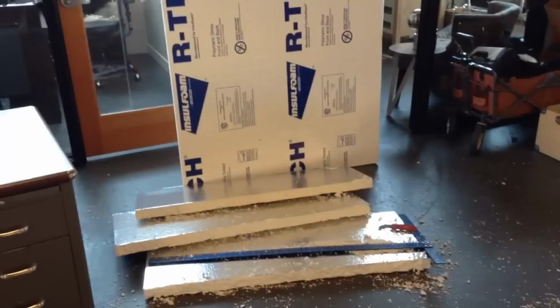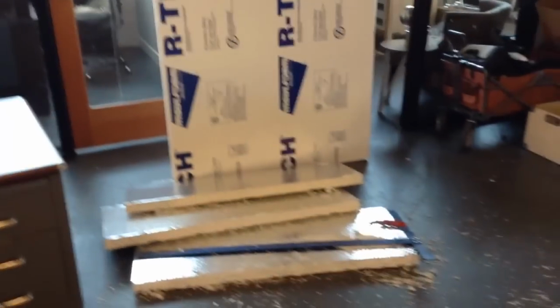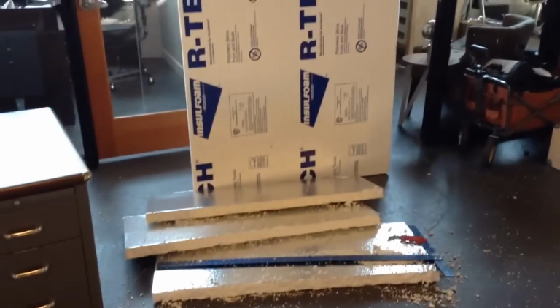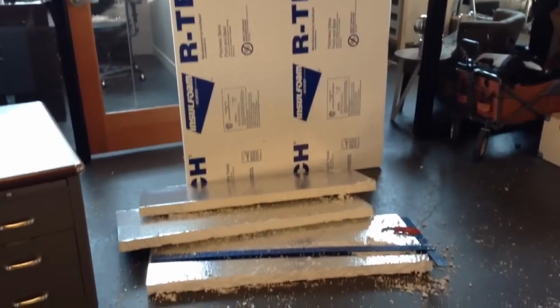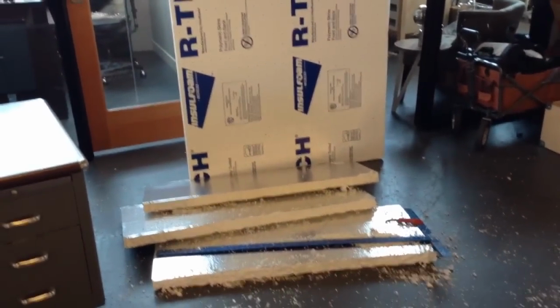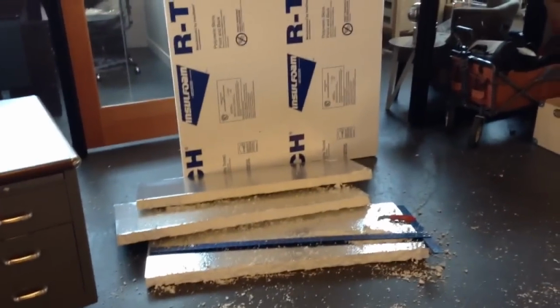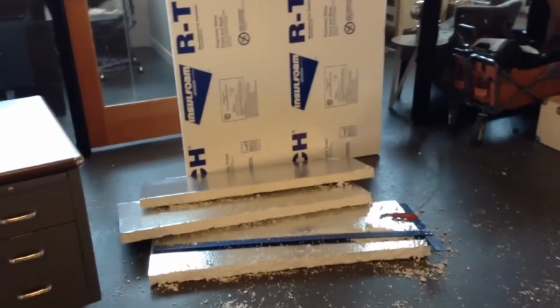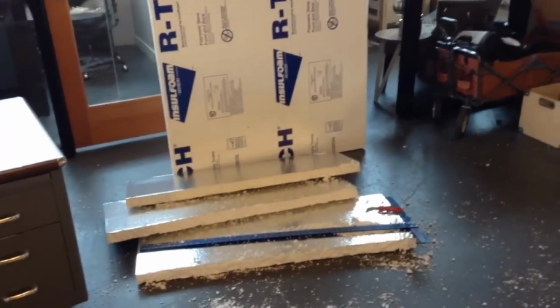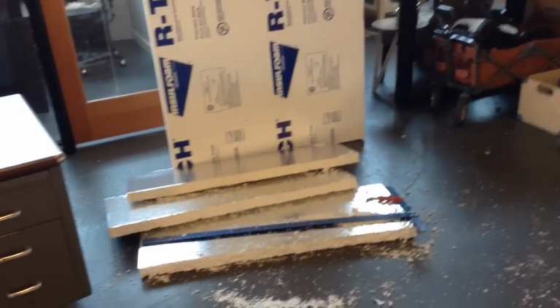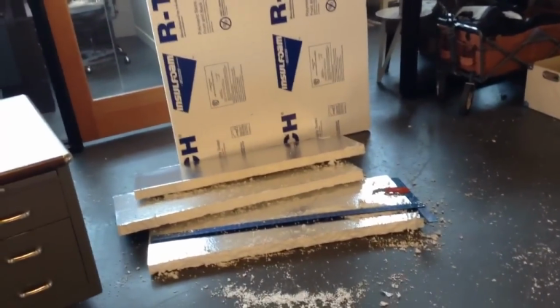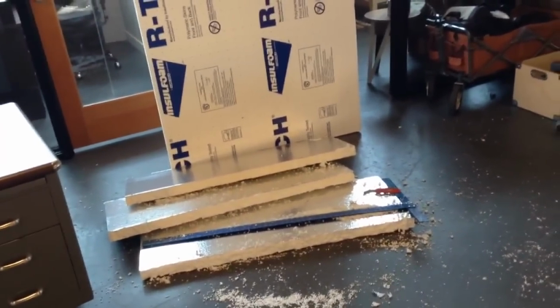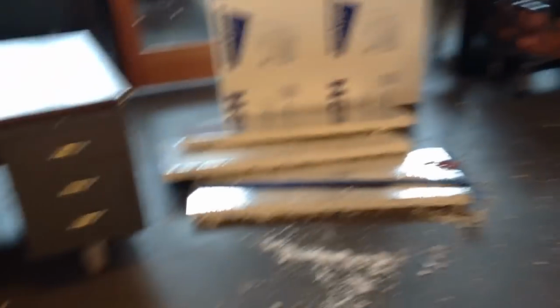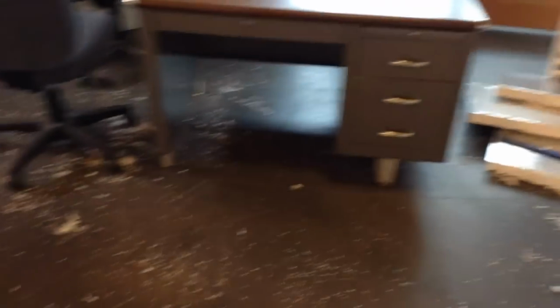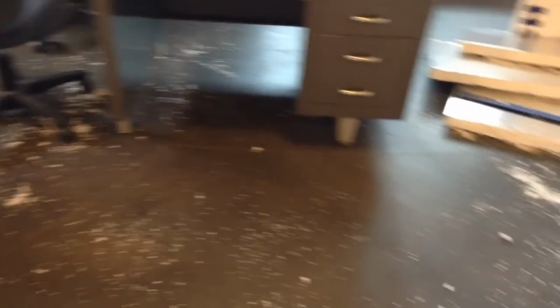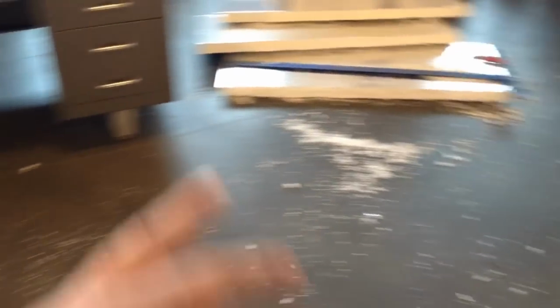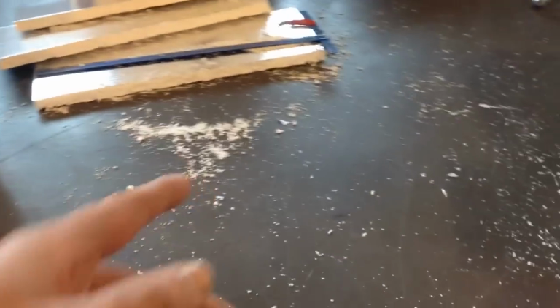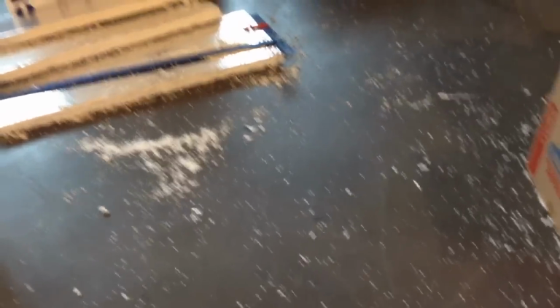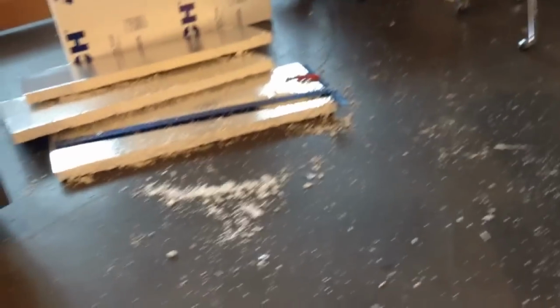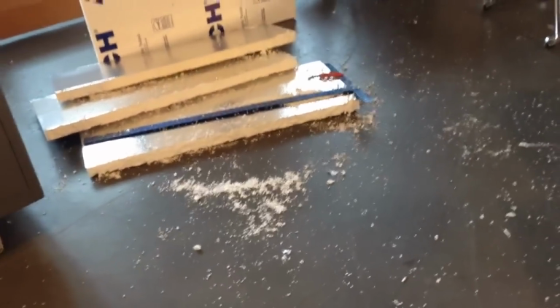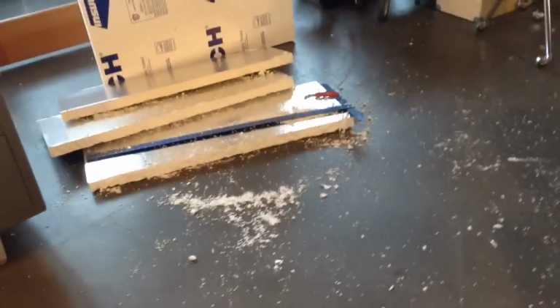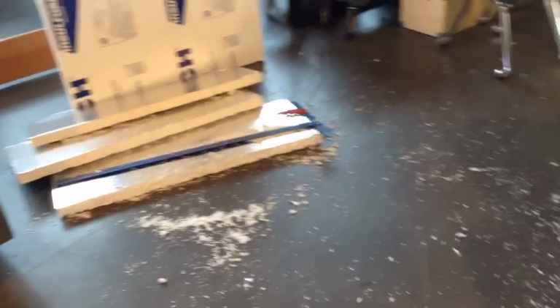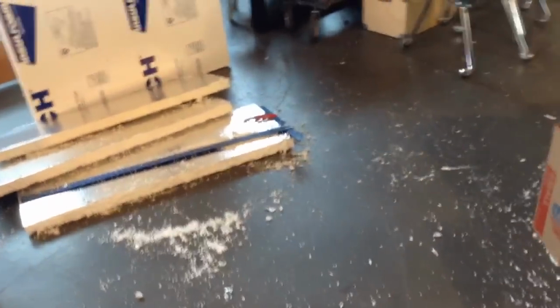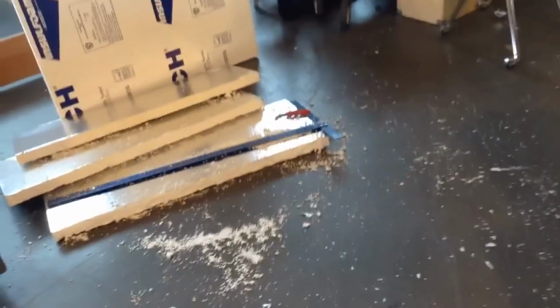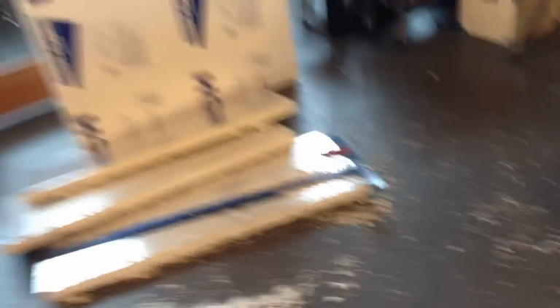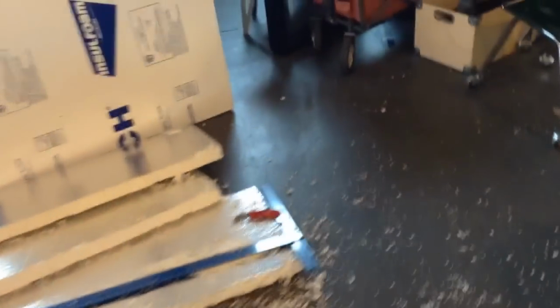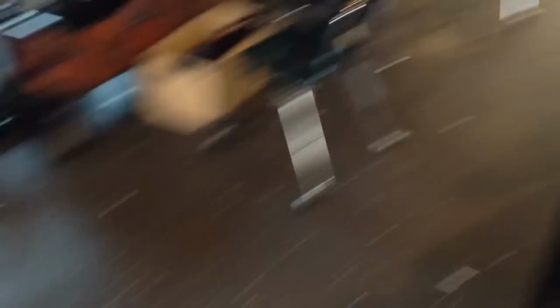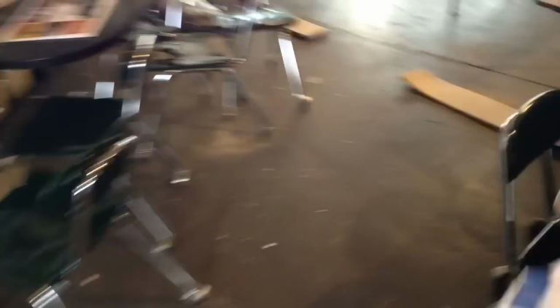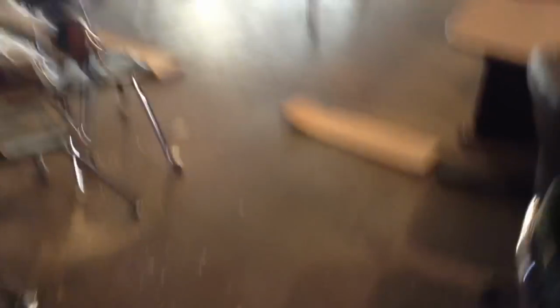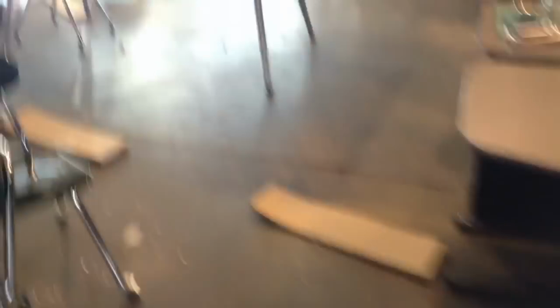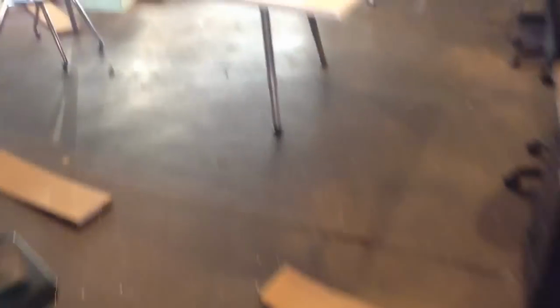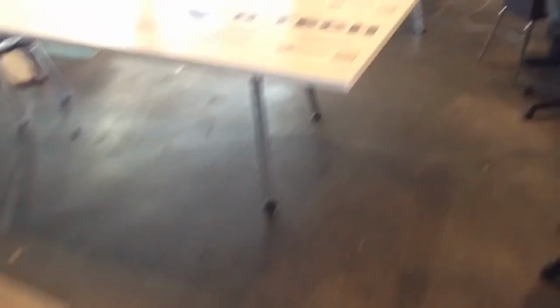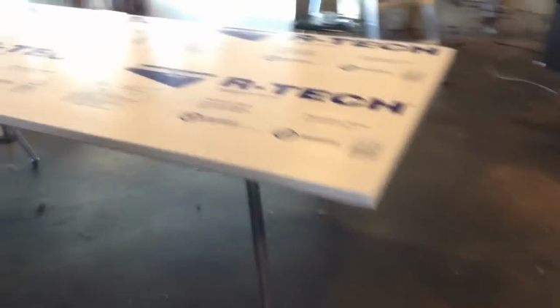Basically this is the stuff as it was getting trimmed. They were just knife trimming it. You can hot knife trim it or even saw cut this stuff — it's obviously not hard to cut. It's foam.